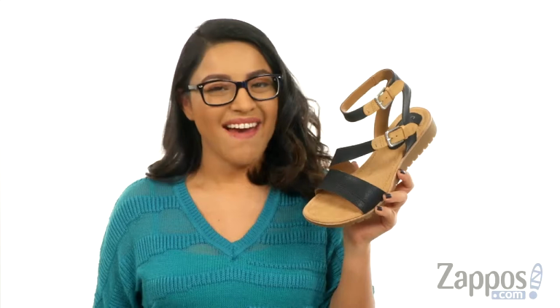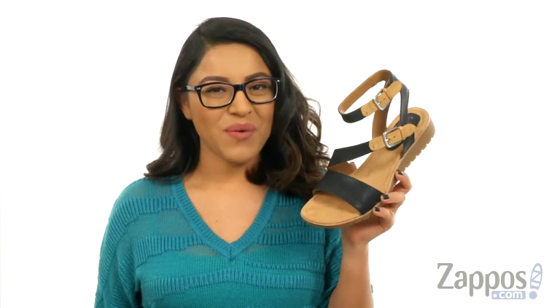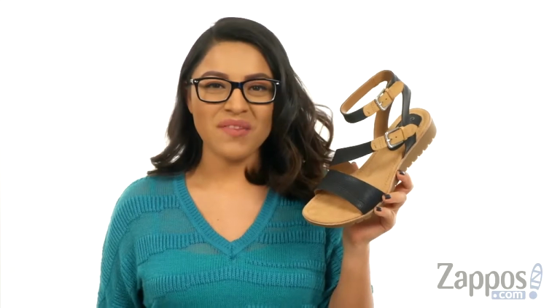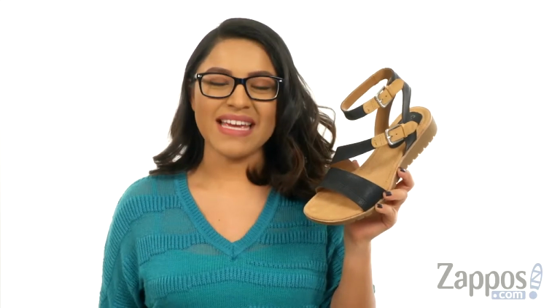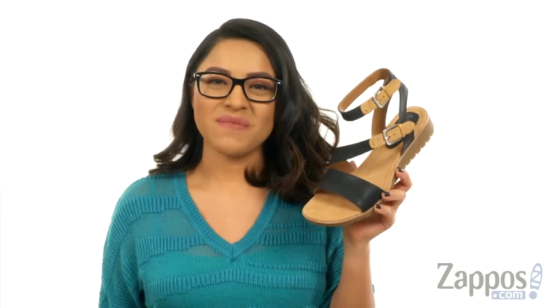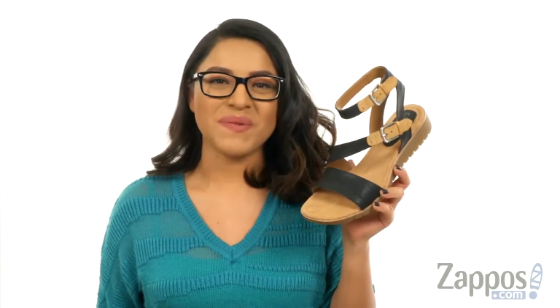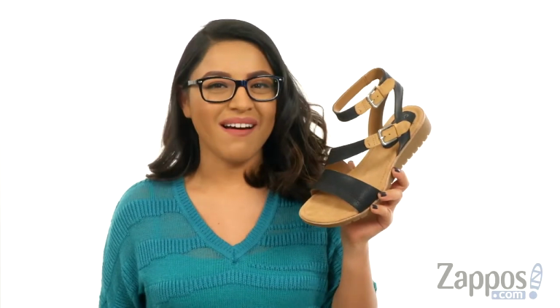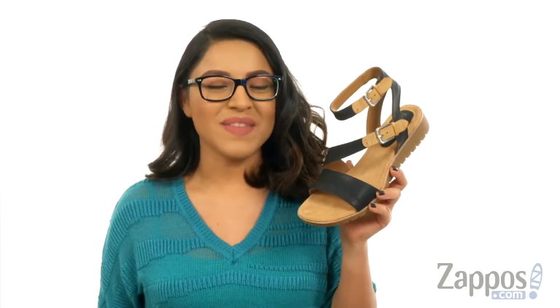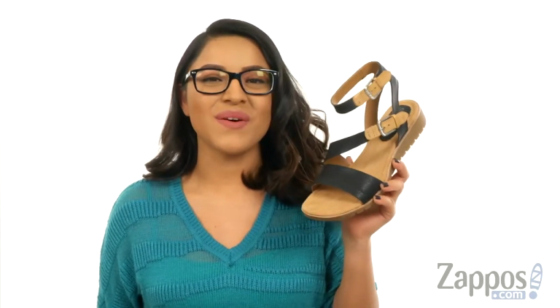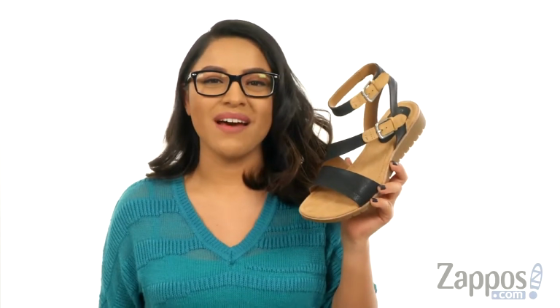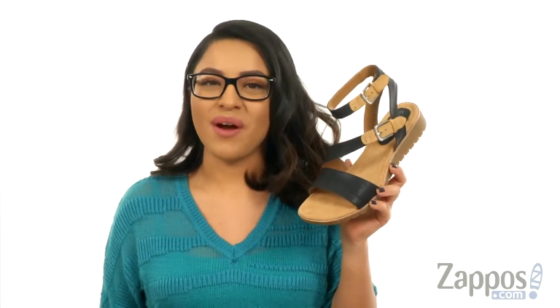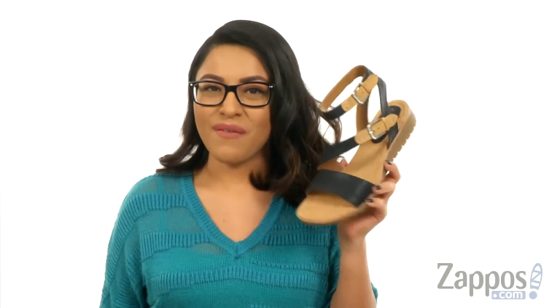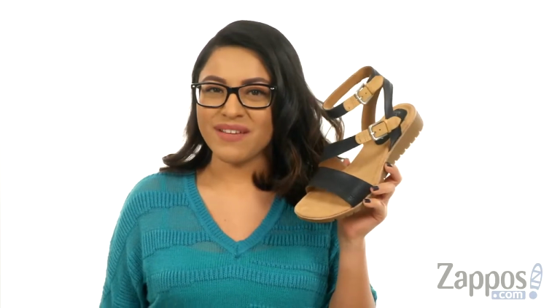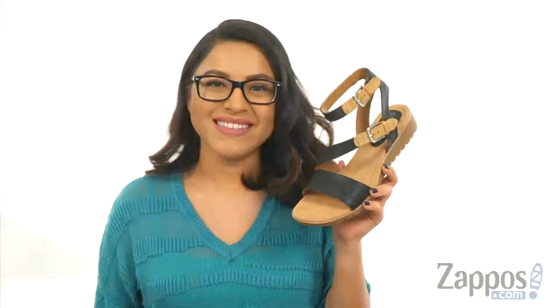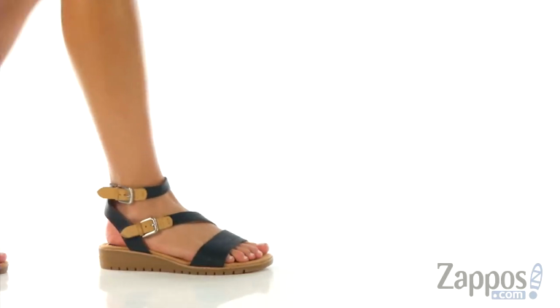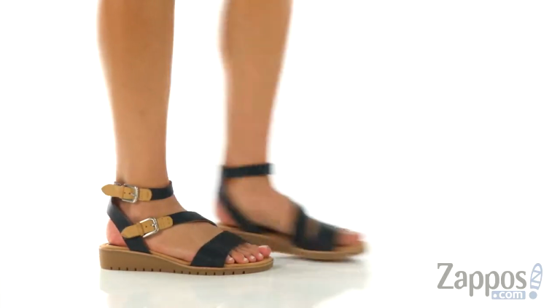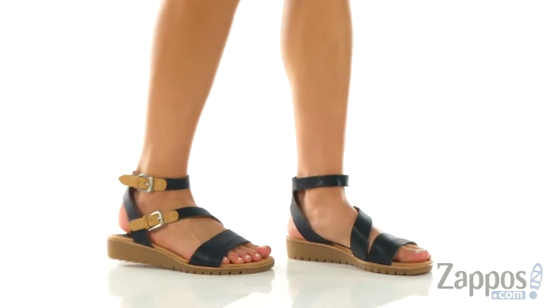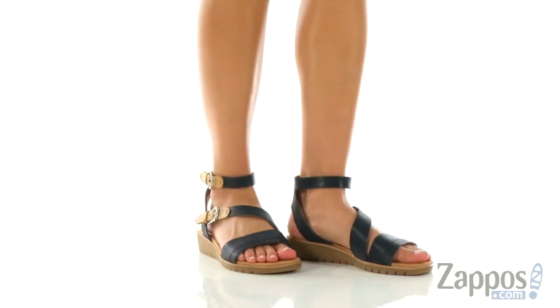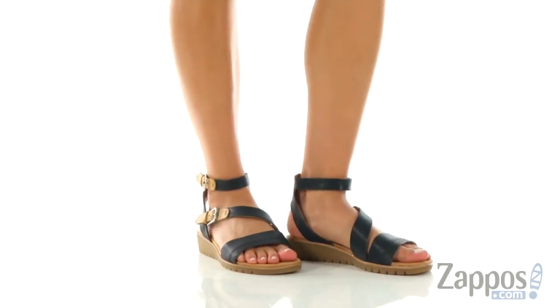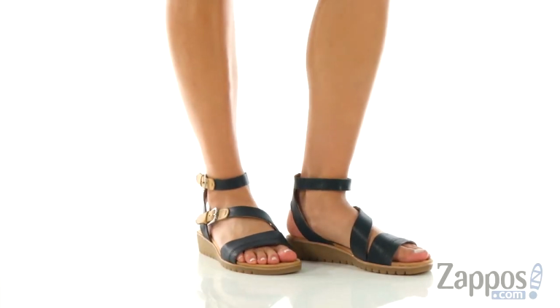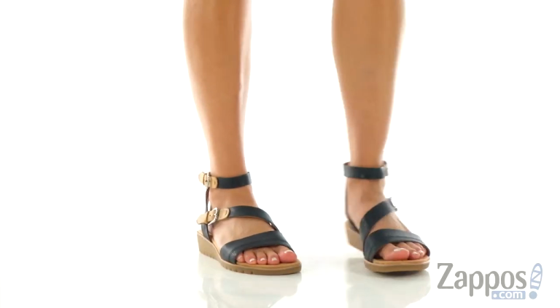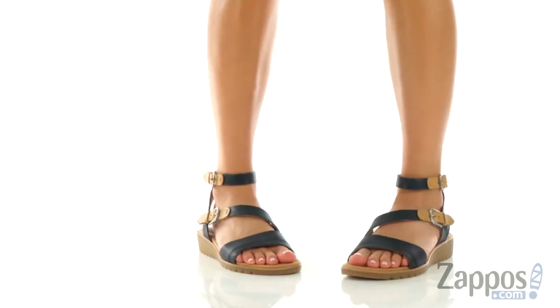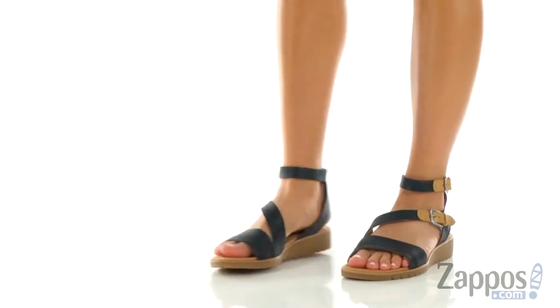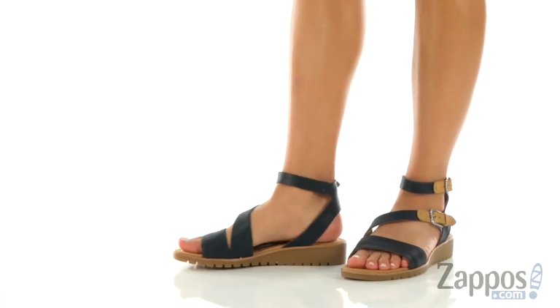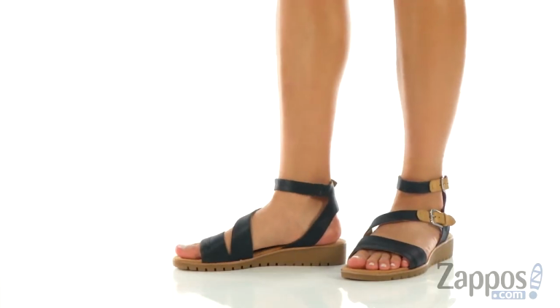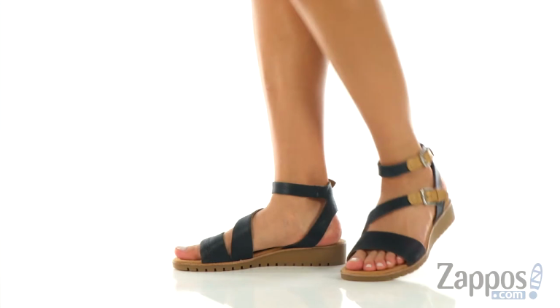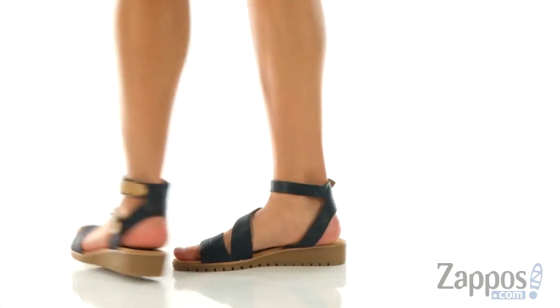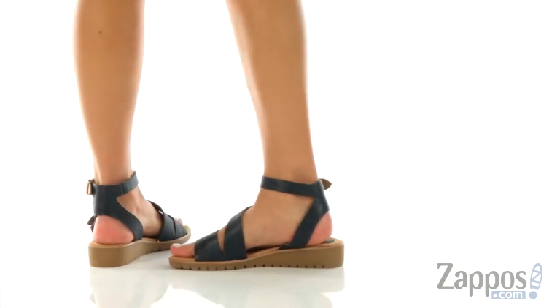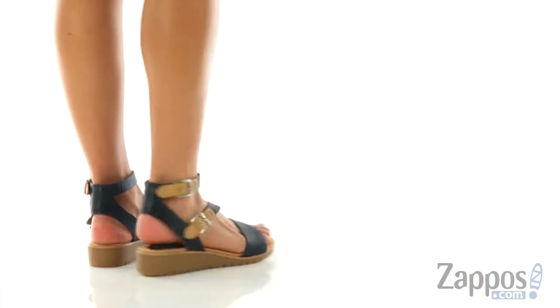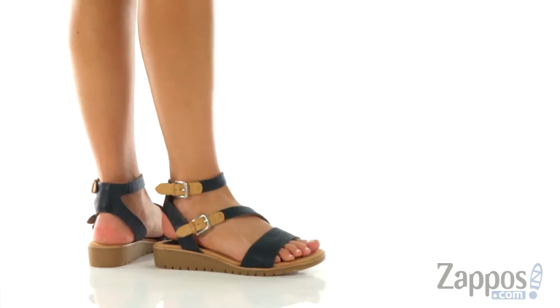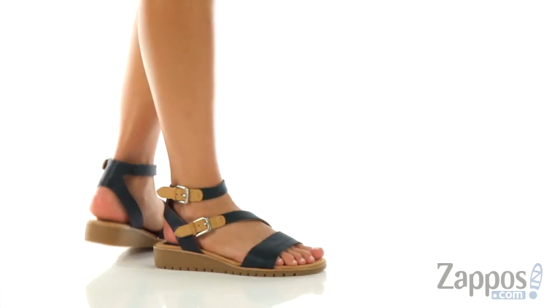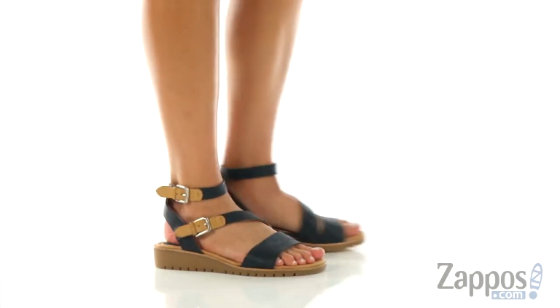Hi everyone, I'm Nellie and I'm from zappos.com. This is Corvina from Comfortiva. These sandals are super stylish. You can wear them with a pair of jeans, shorts, or even a cute summery dress.